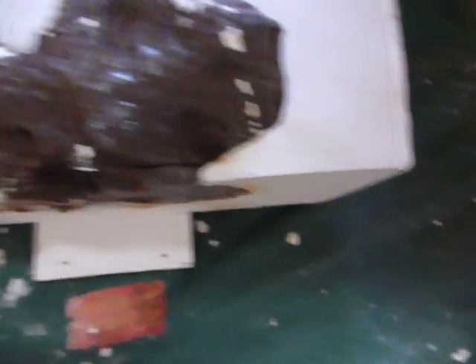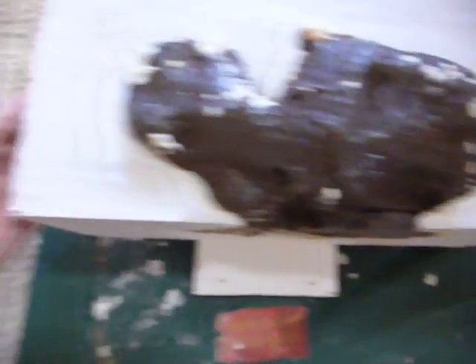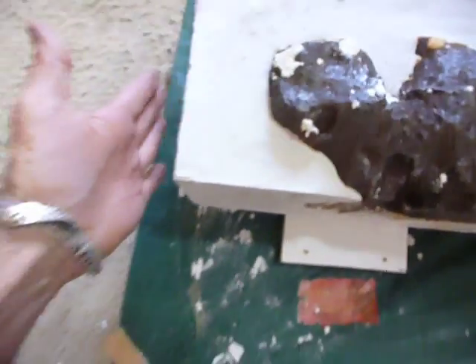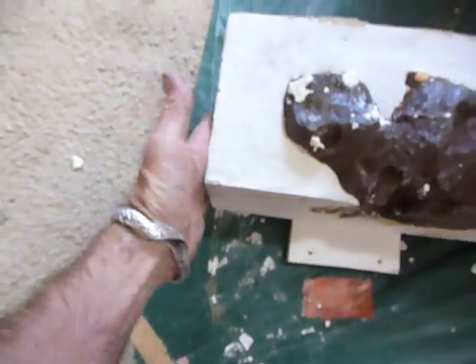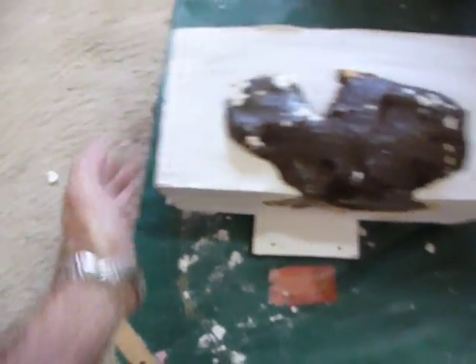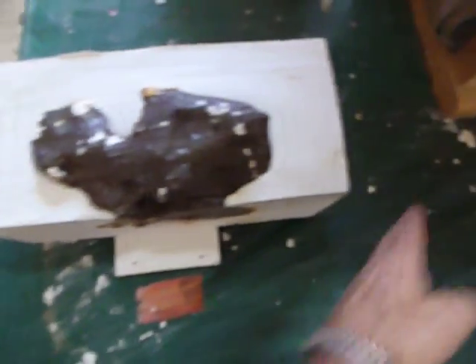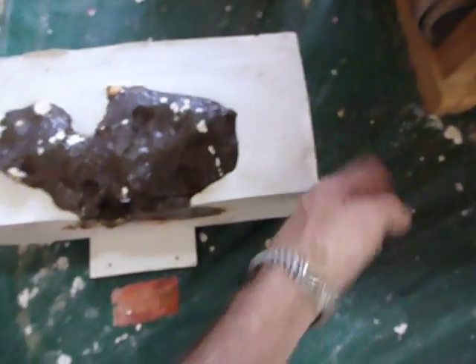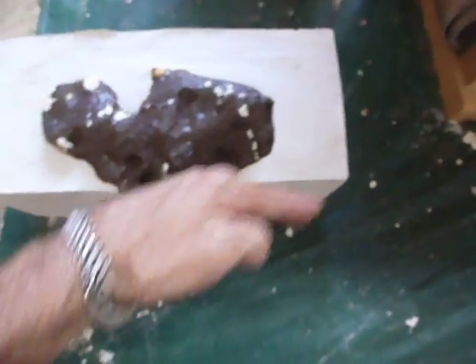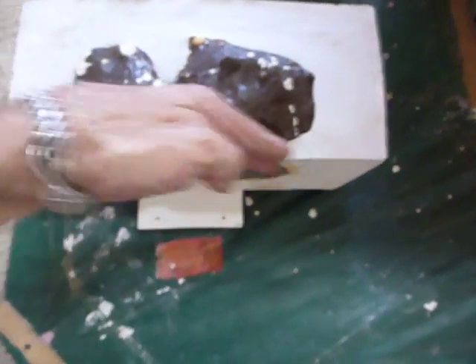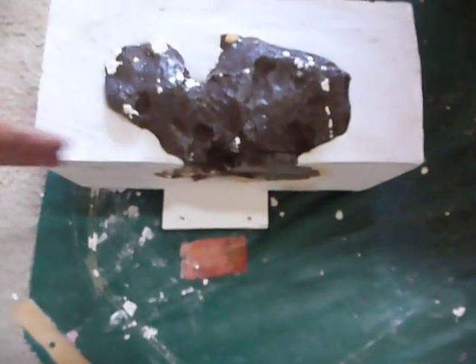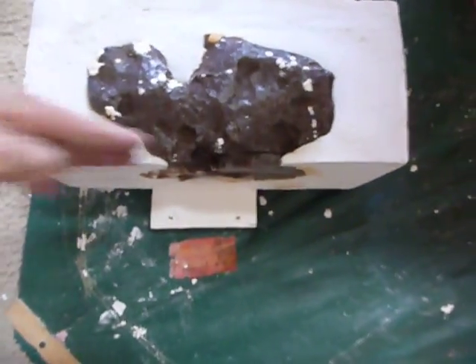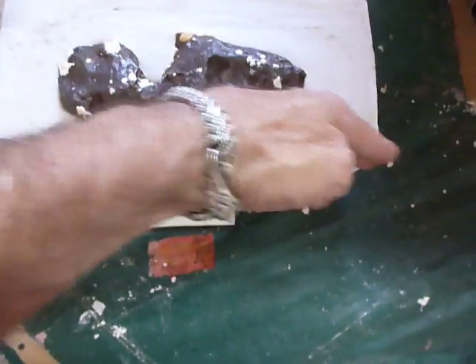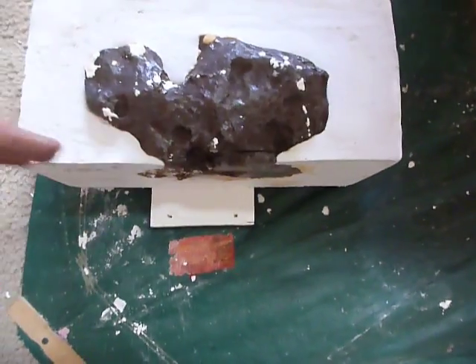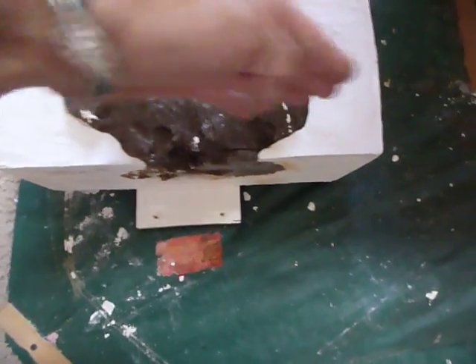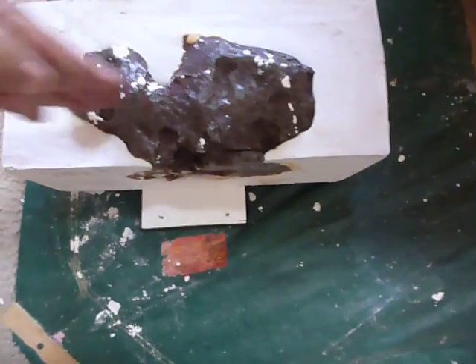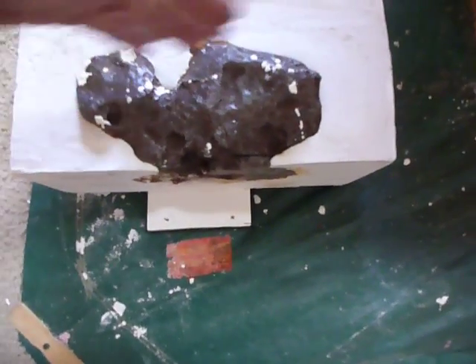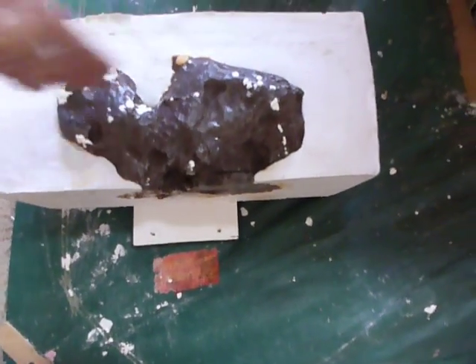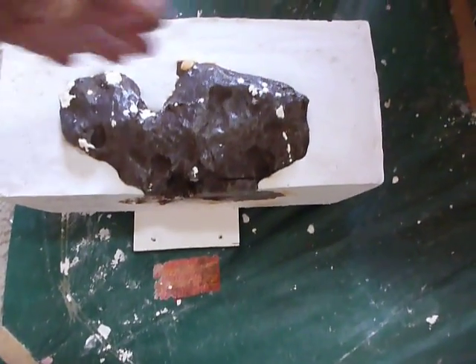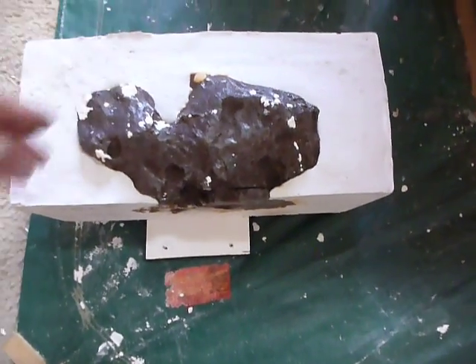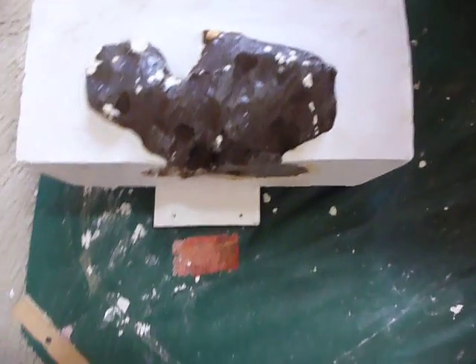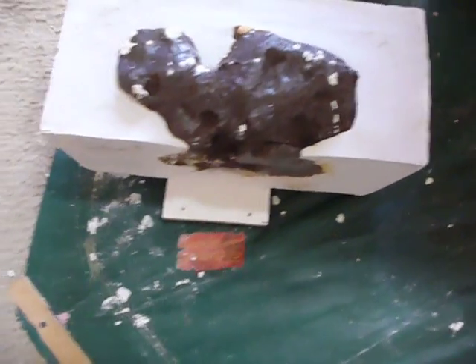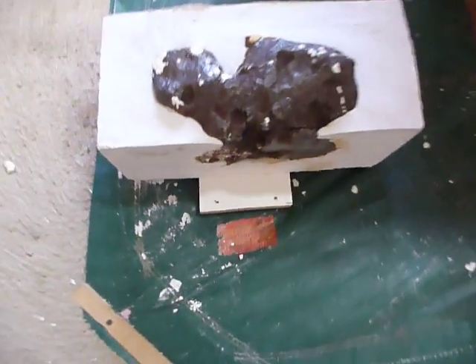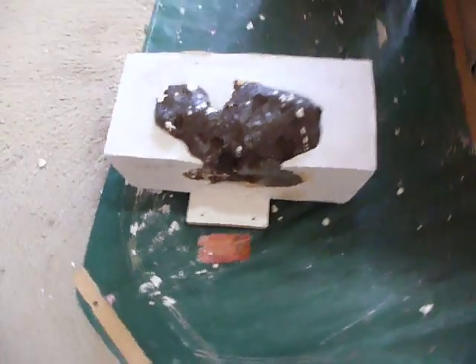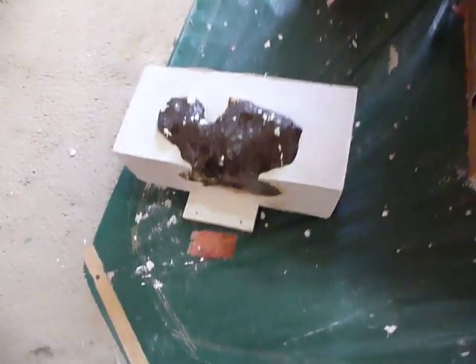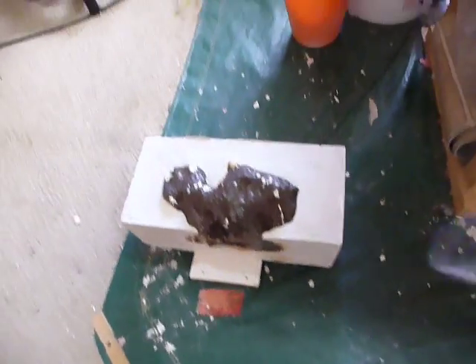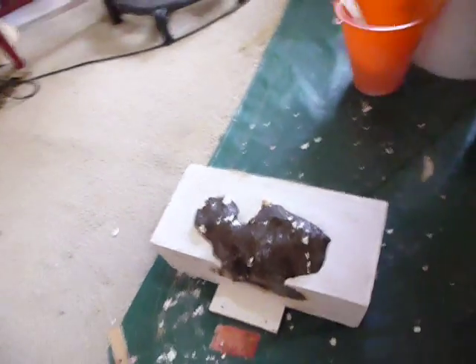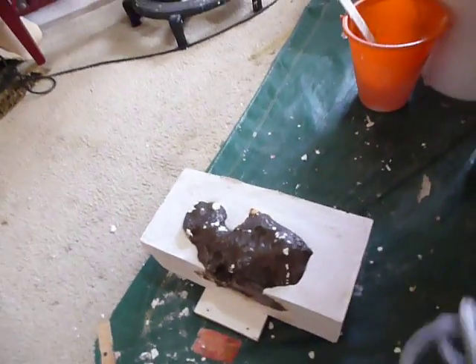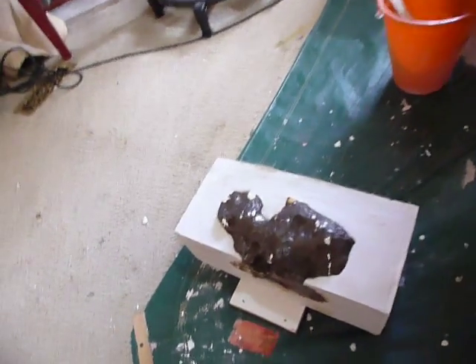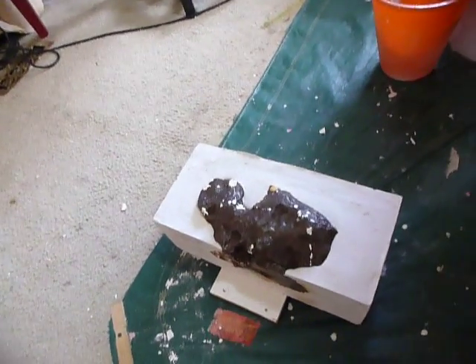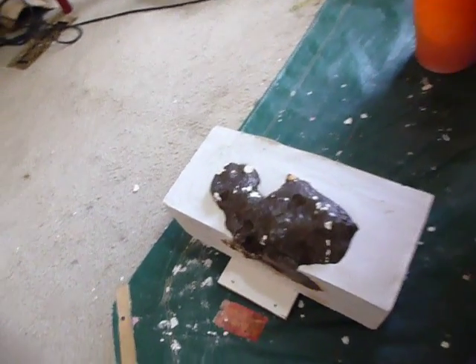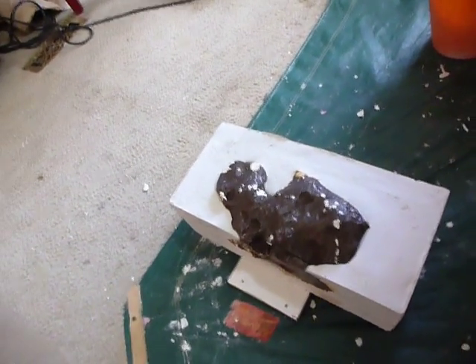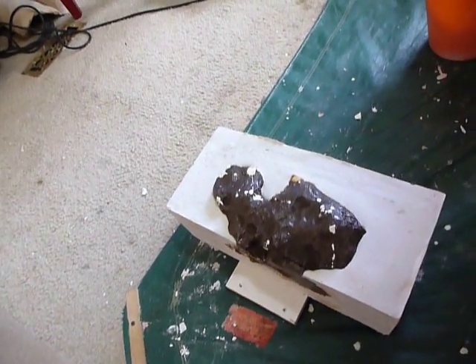You can see the slice I've got going right here. I can clamp it on the ends and keep it consistent as I'm slicing across to make the slices. I'll give you an idea how big this meteorite is — let me get my ruler.